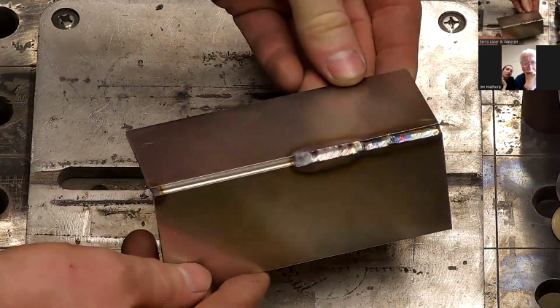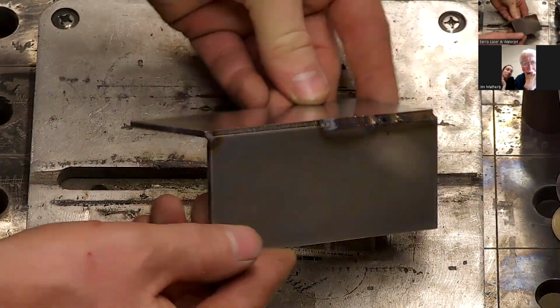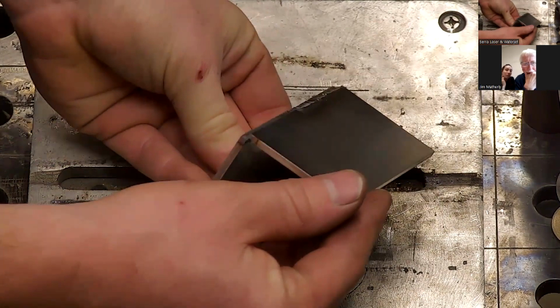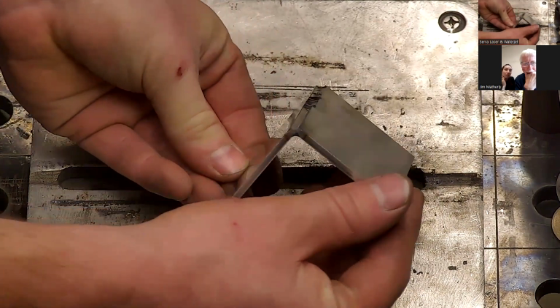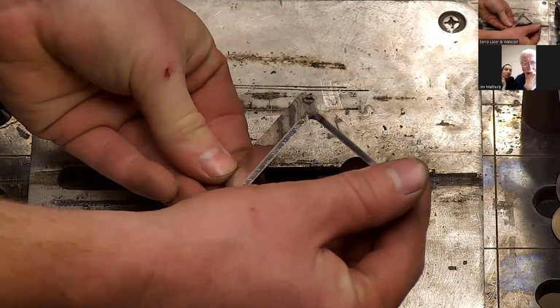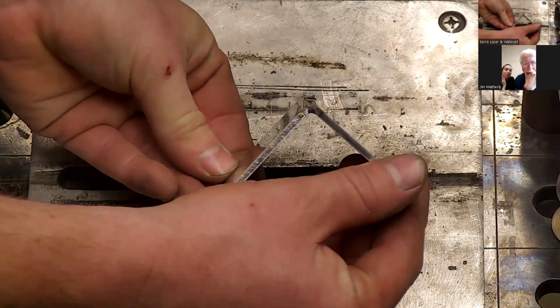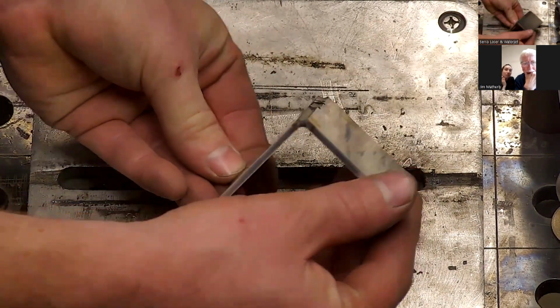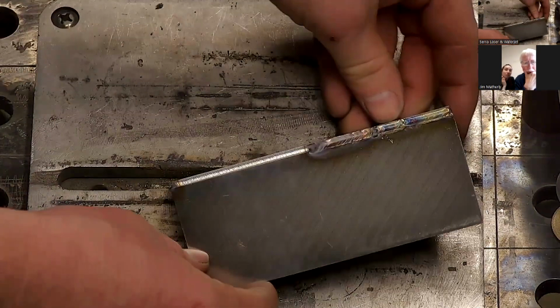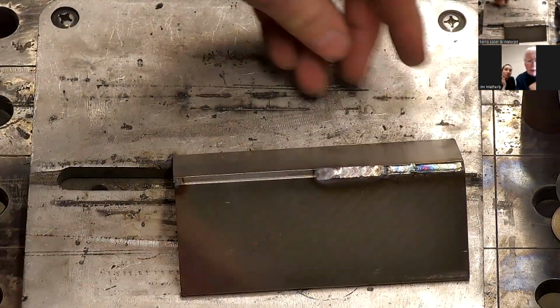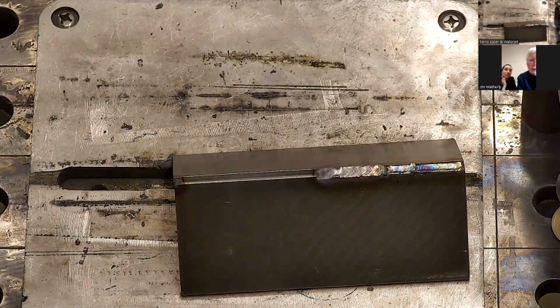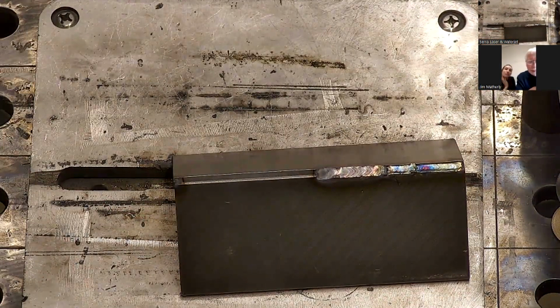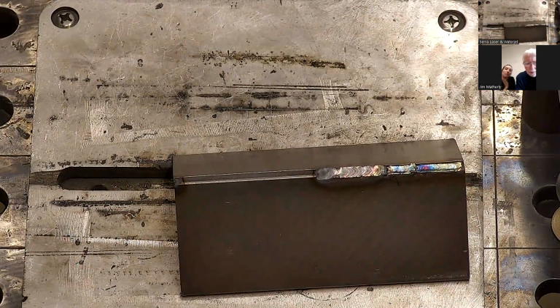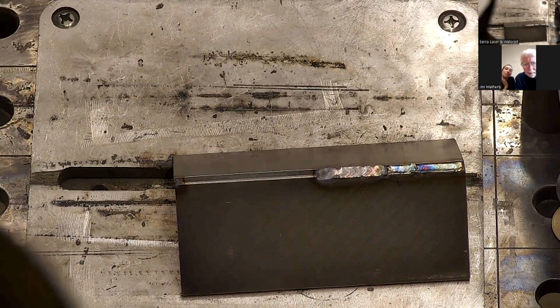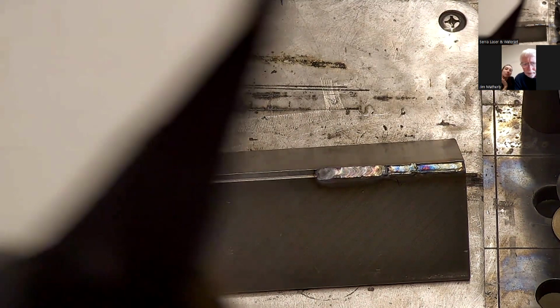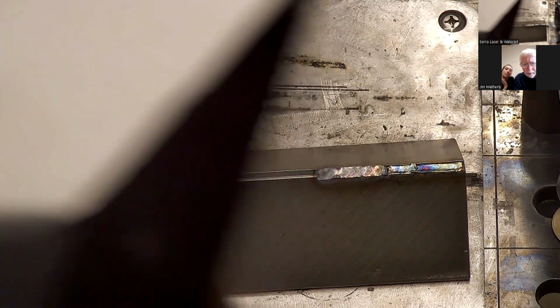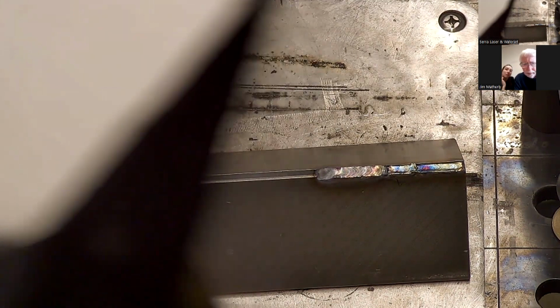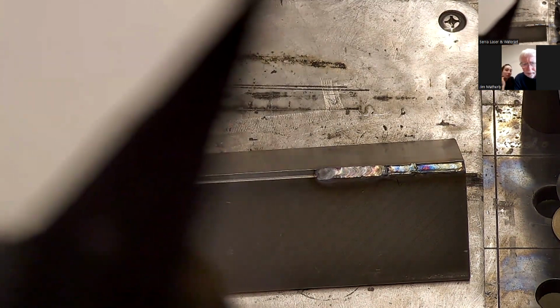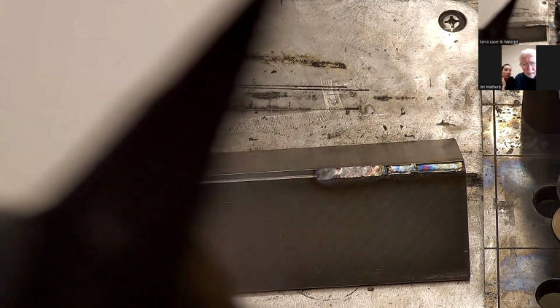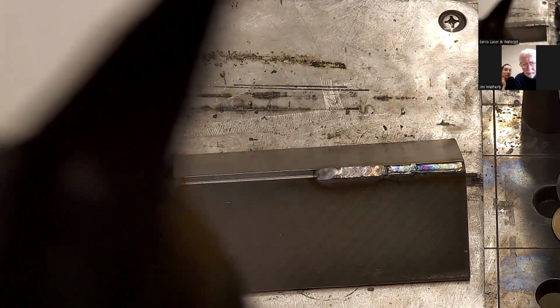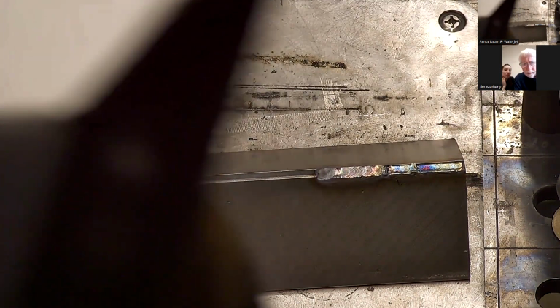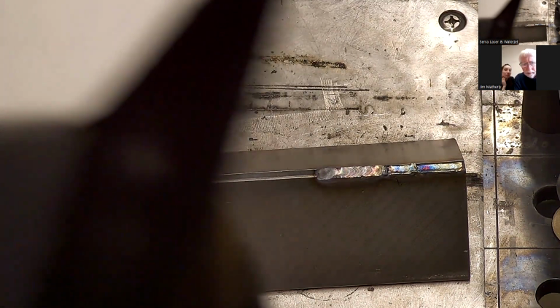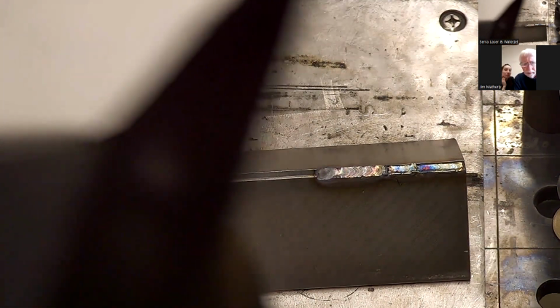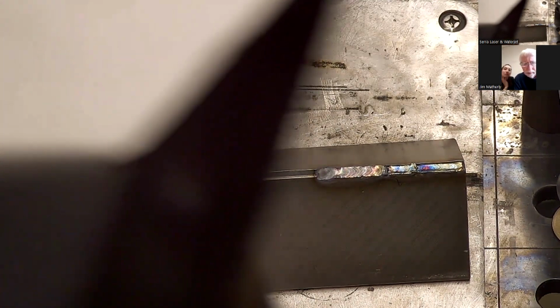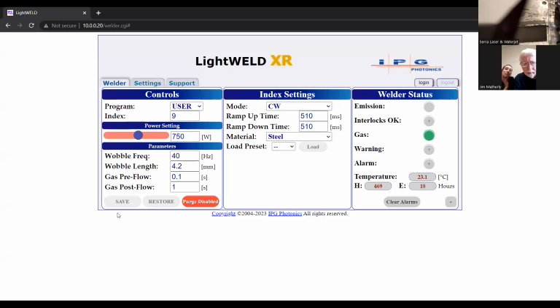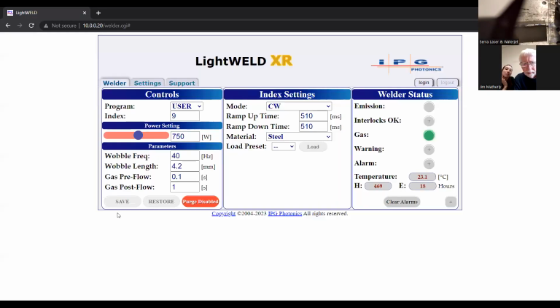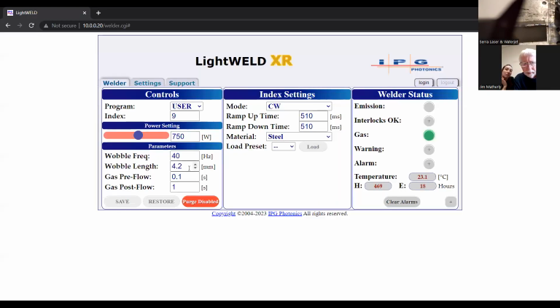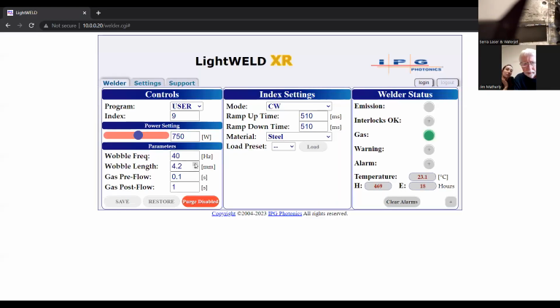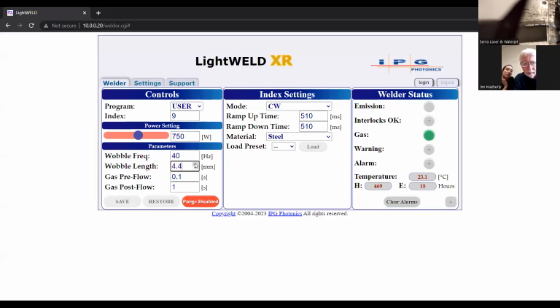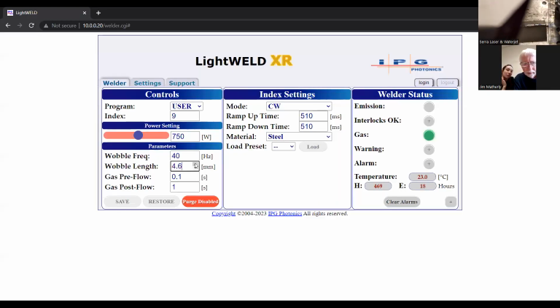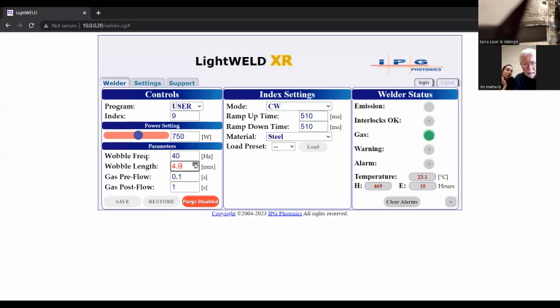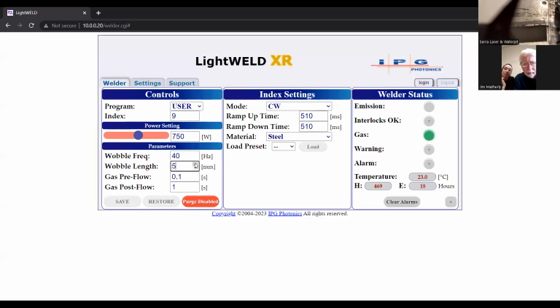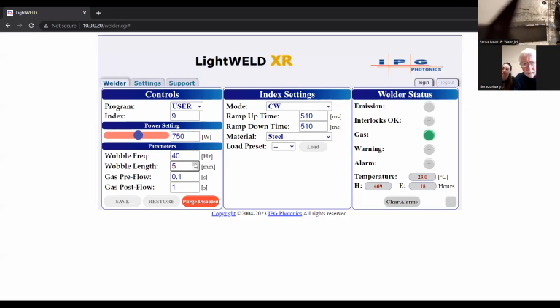That was pretty good — it's bridging the whole thing. Yeah, that looks good. The last thing I'm going to do is turn the width all the way up and see what that does for us. And then obviously I can try to tune this in a little bit and give you that setting.